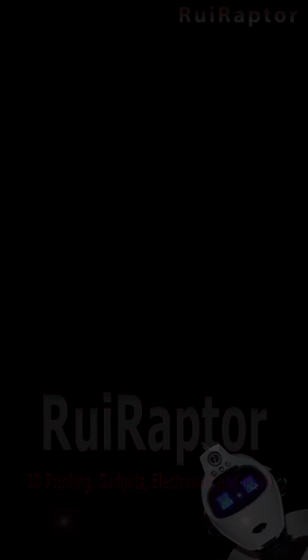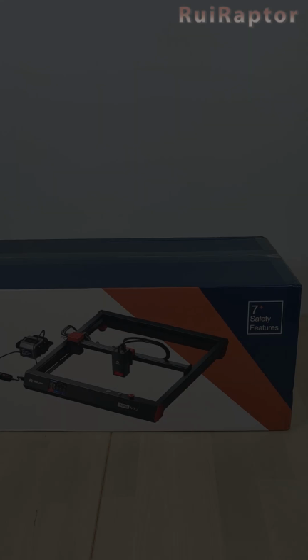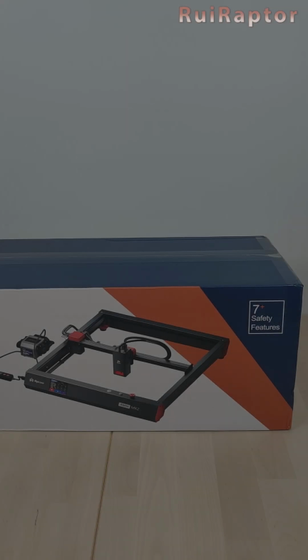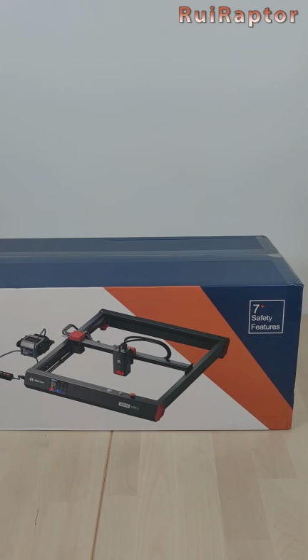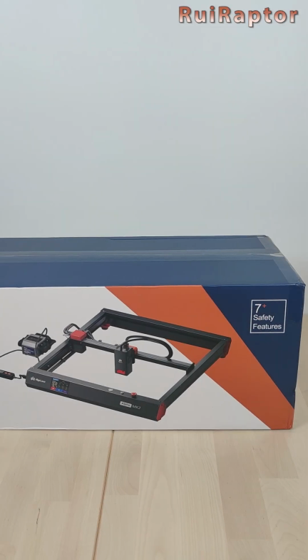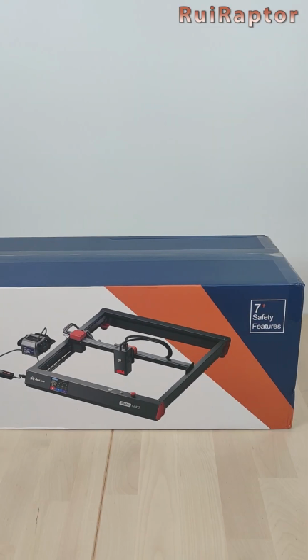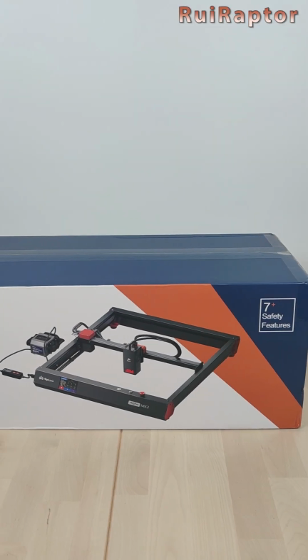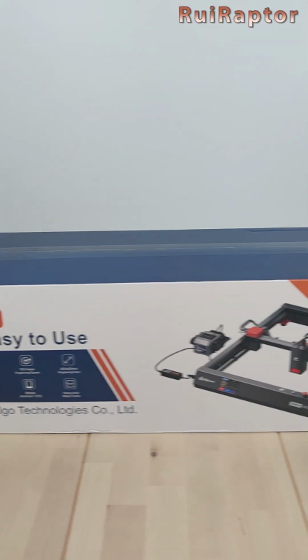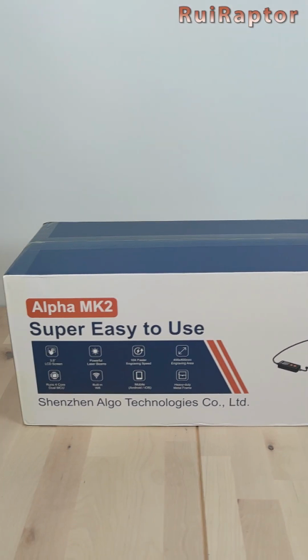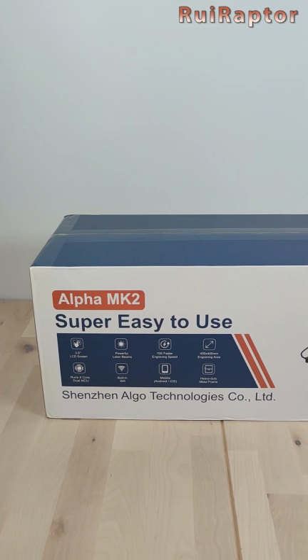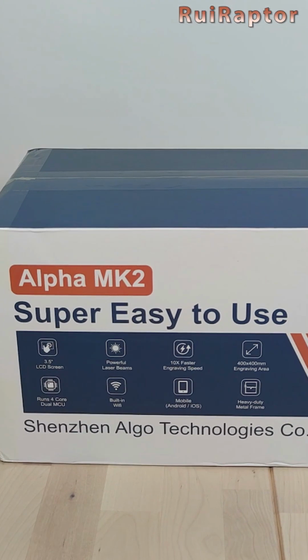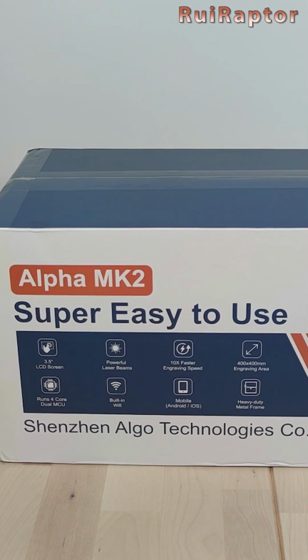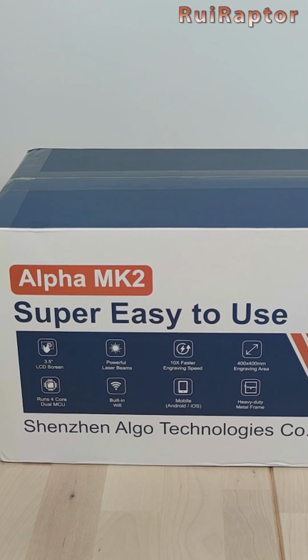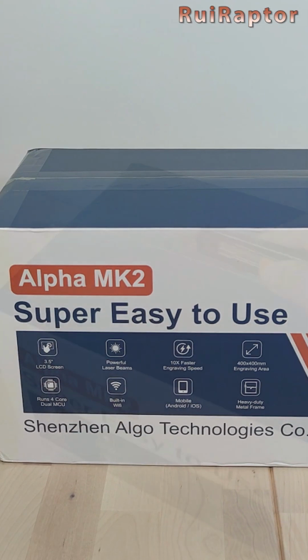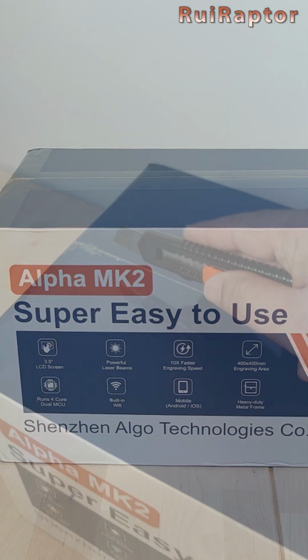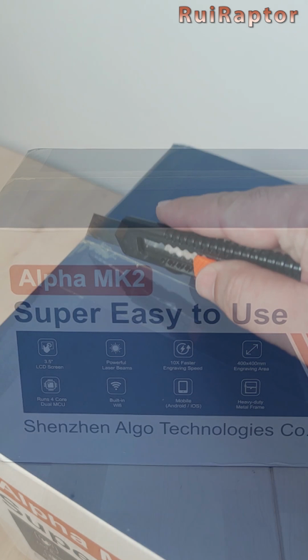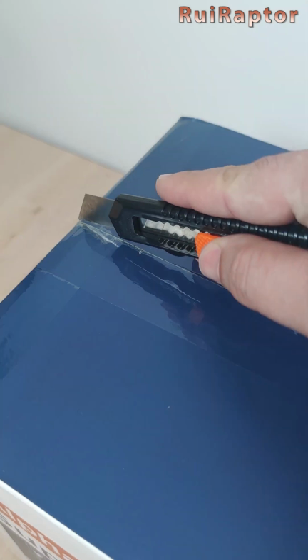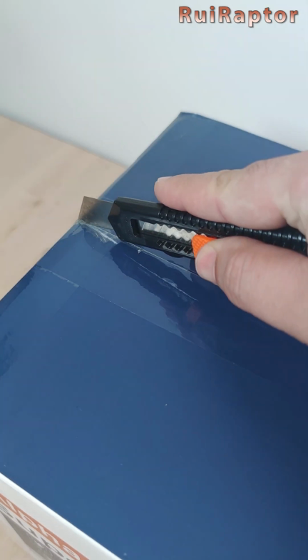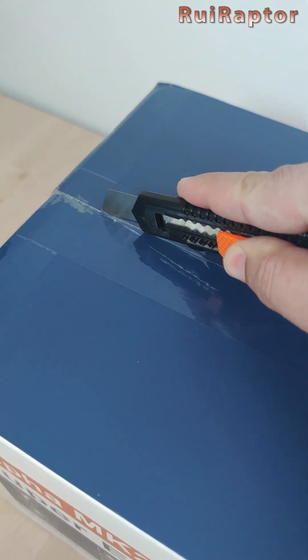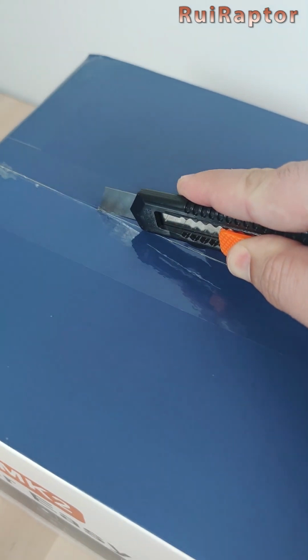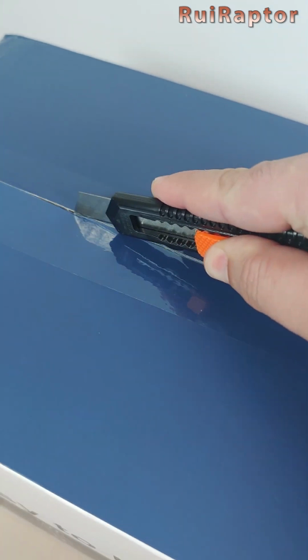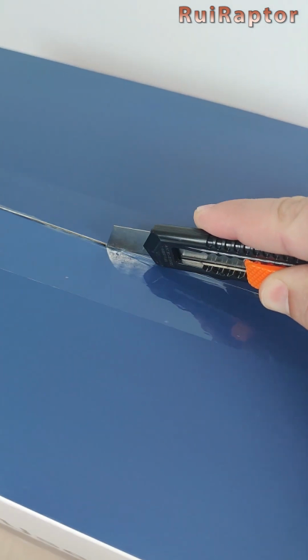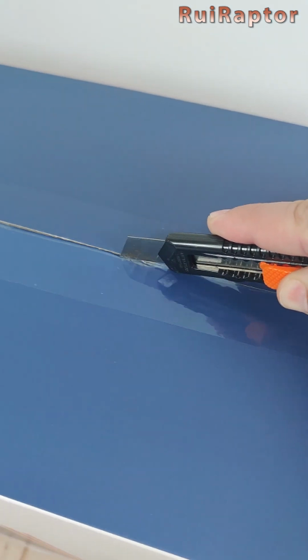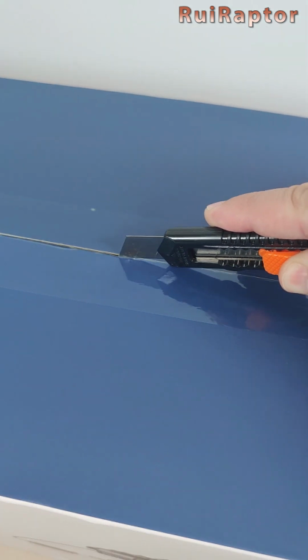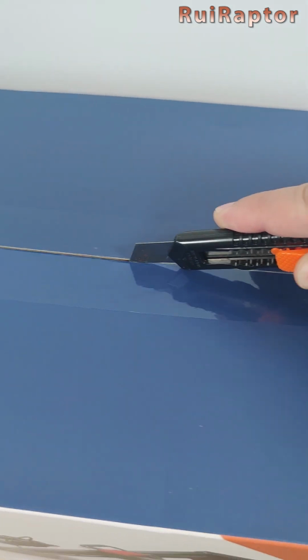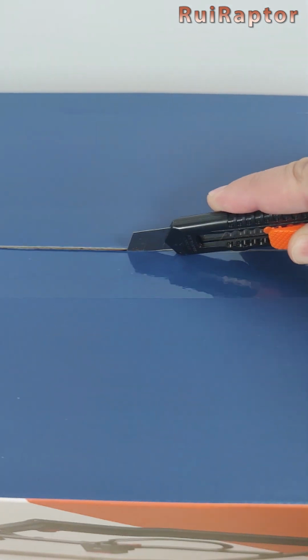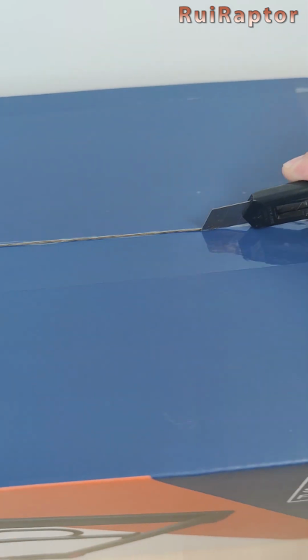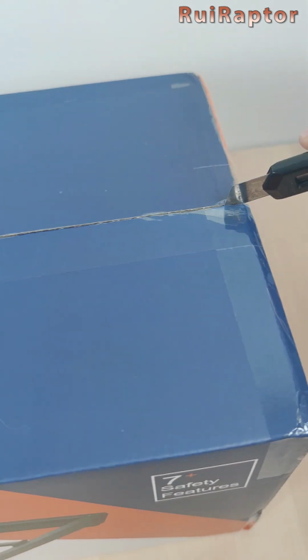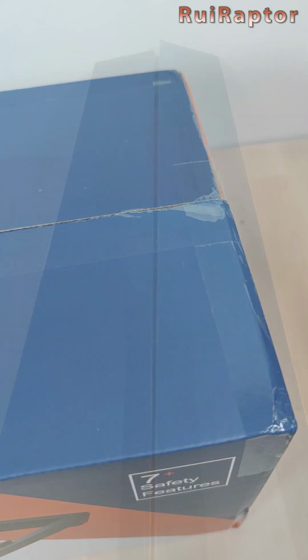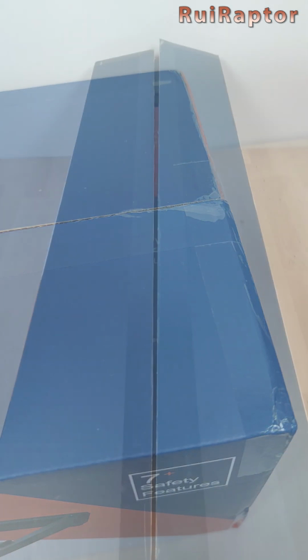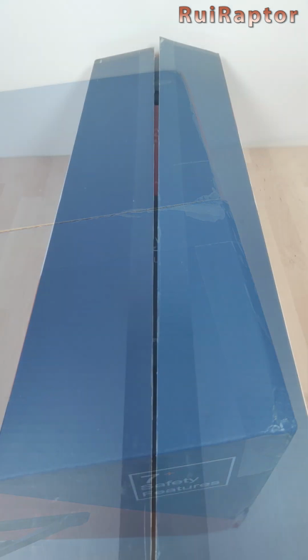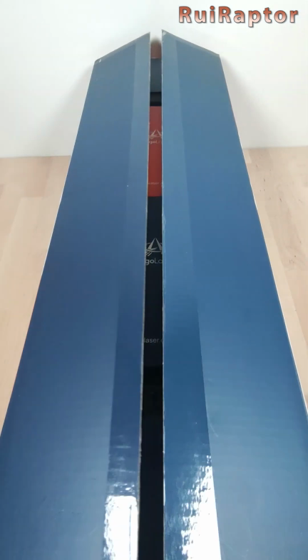Hi guys! This is one of the latest laser engravers we have. It's the Algo Laser Alpha MK2. So let's check what's inside.